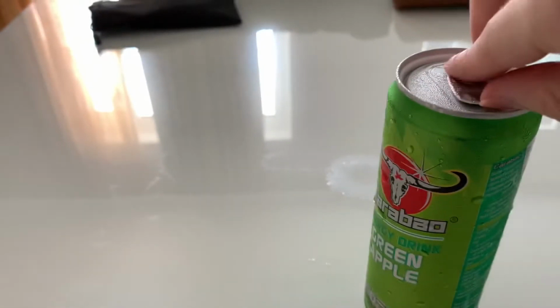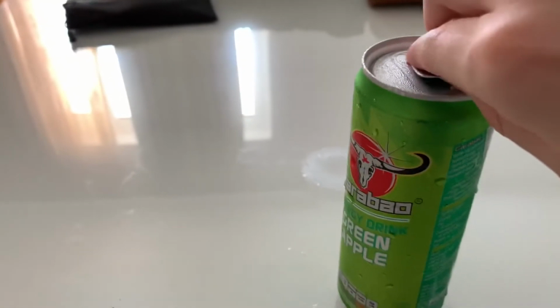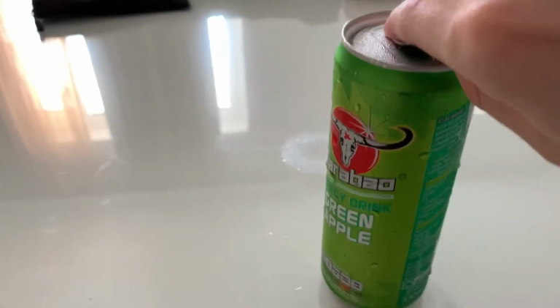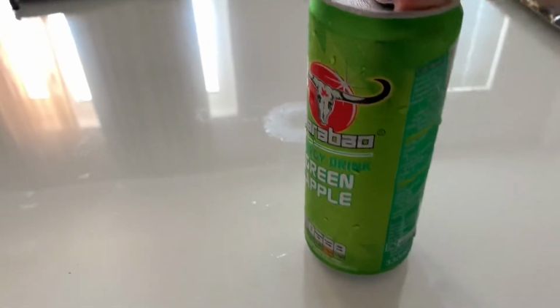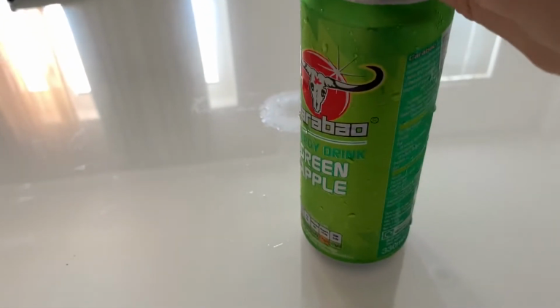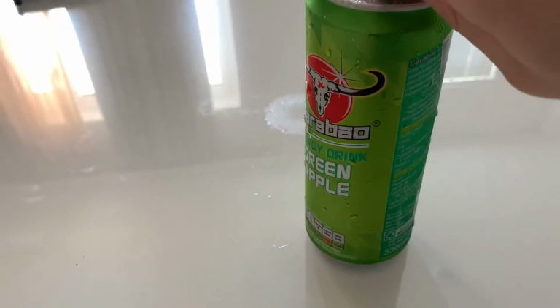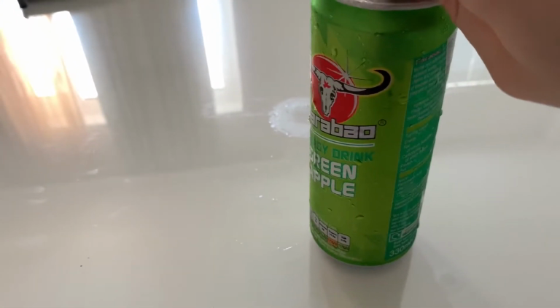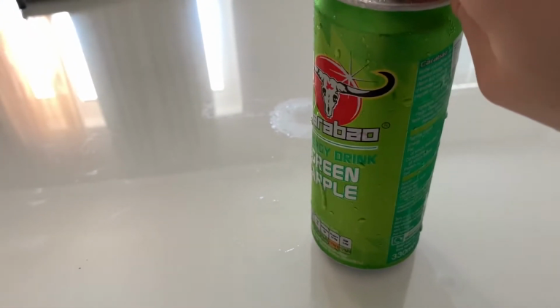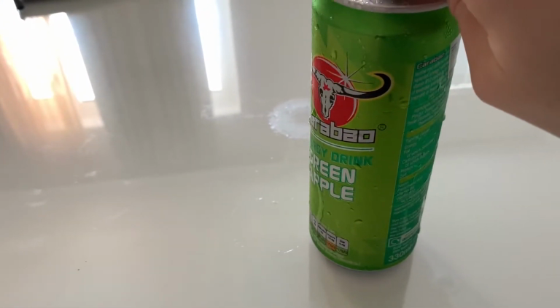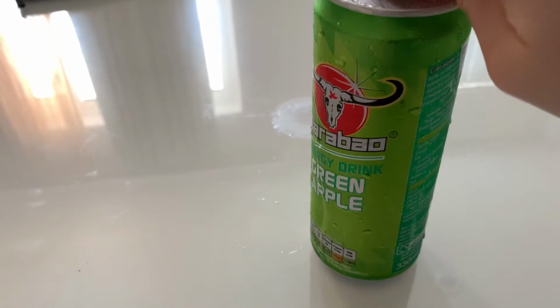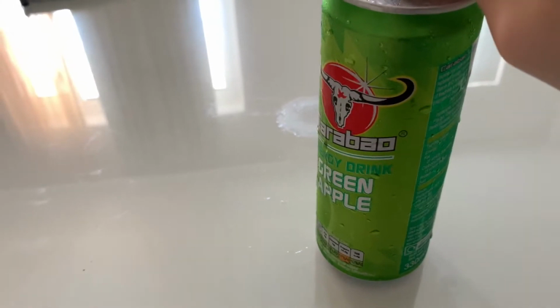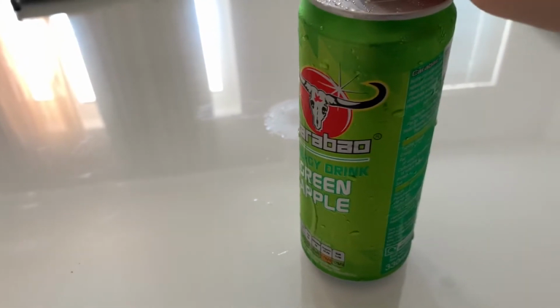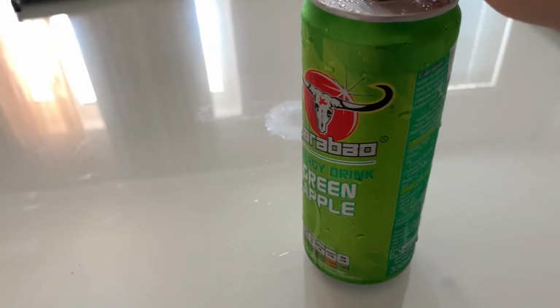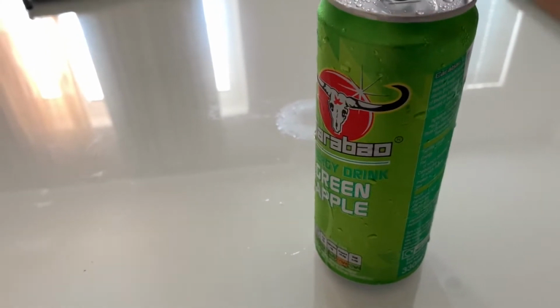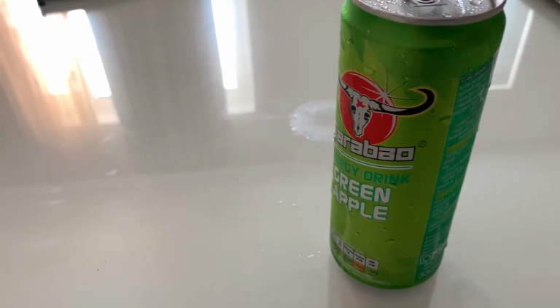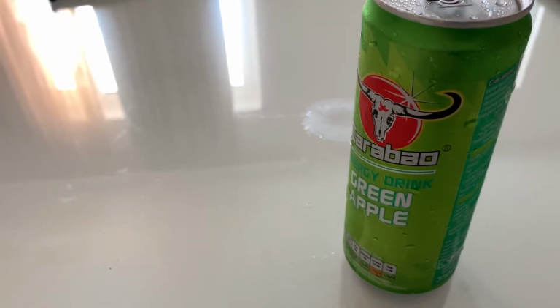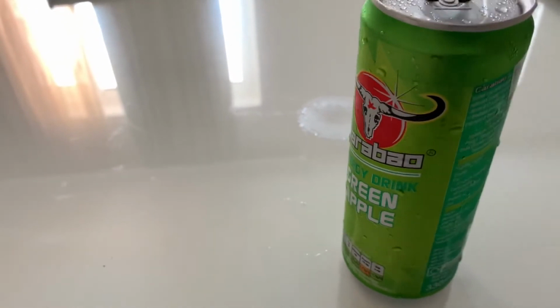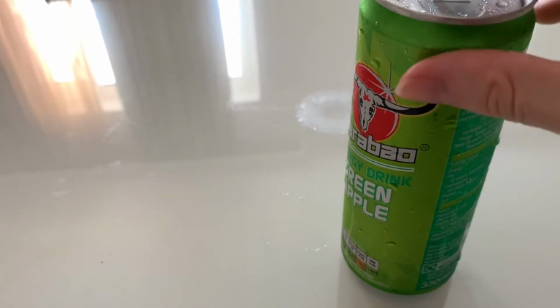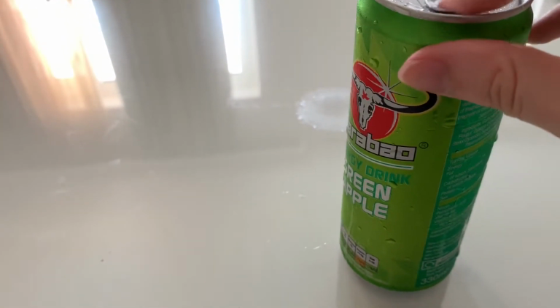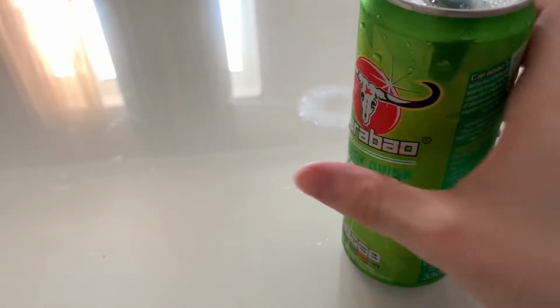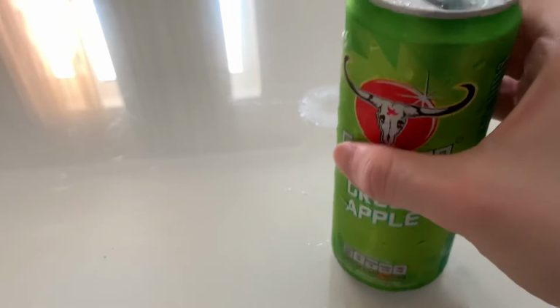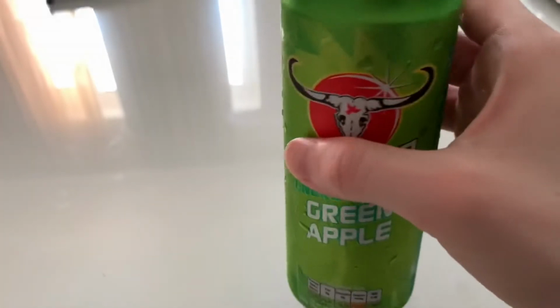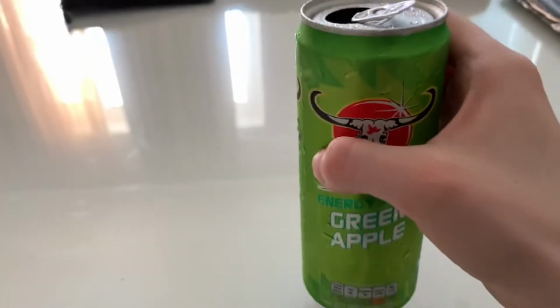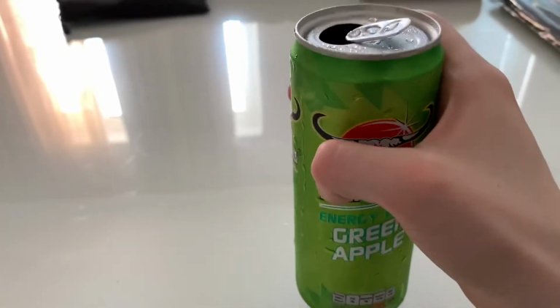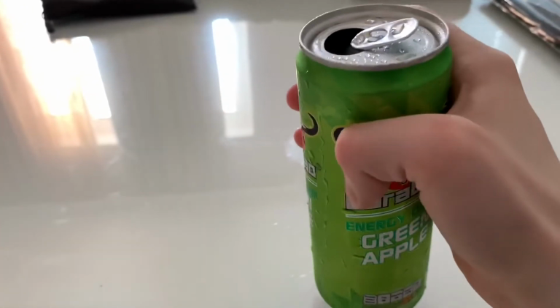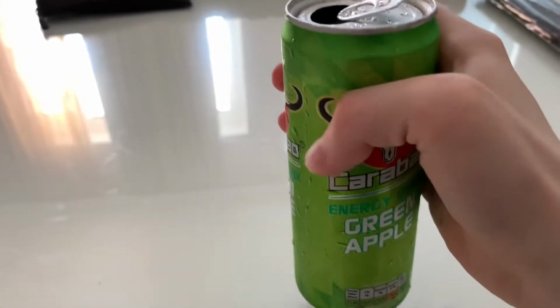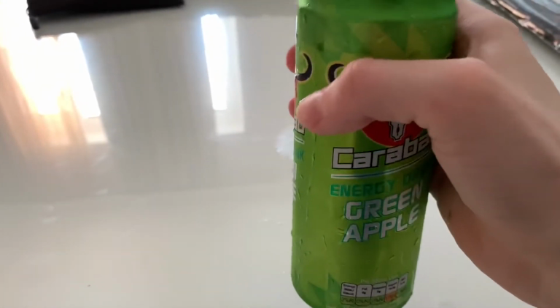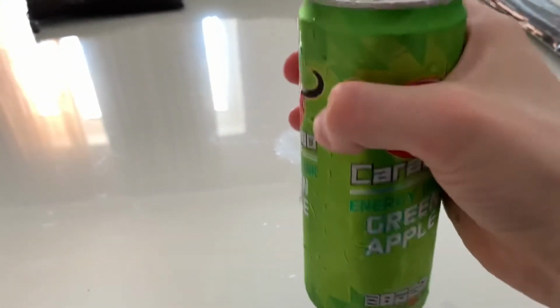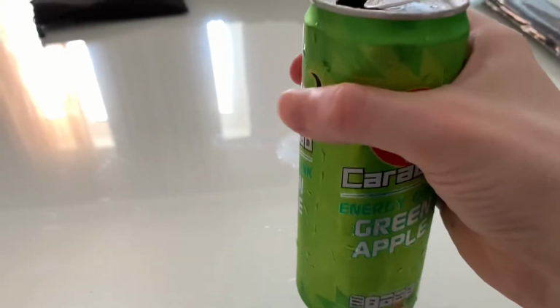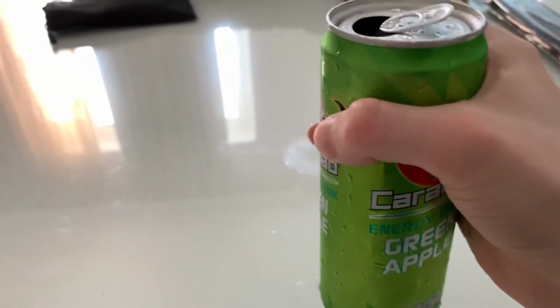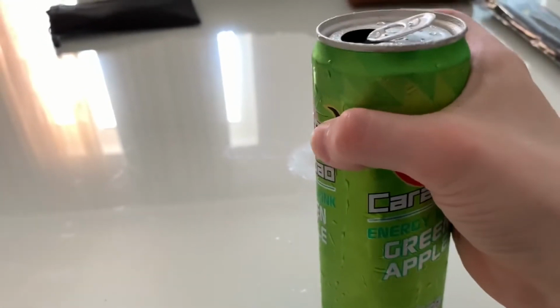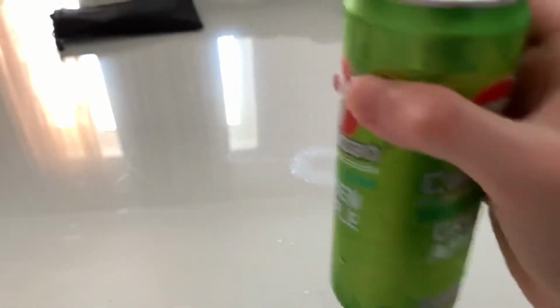This one feels like it should taste a little bit sour because it's green apple, and if so it should taste that way because of that. Let's try this one then.